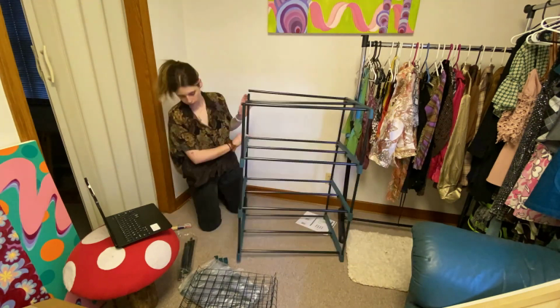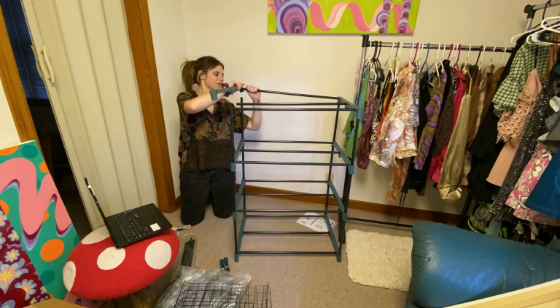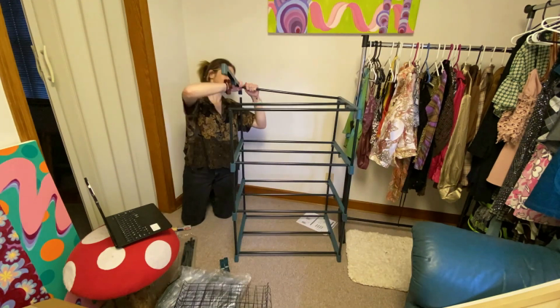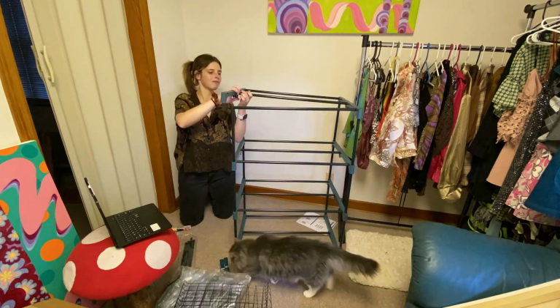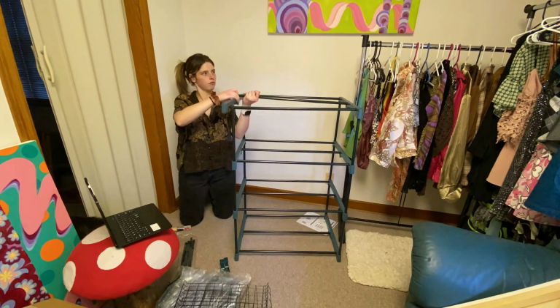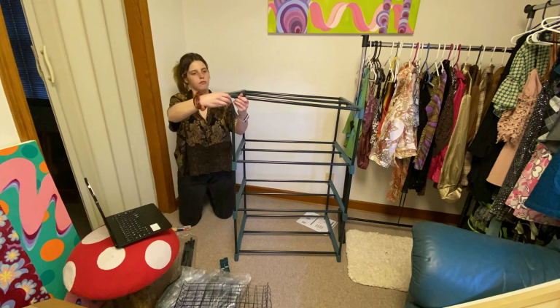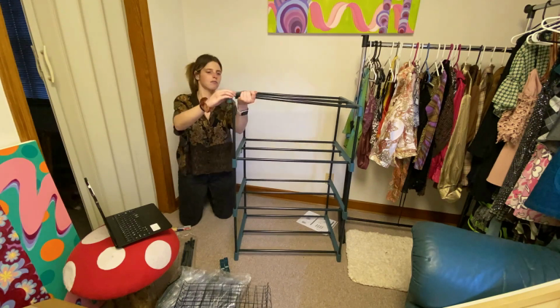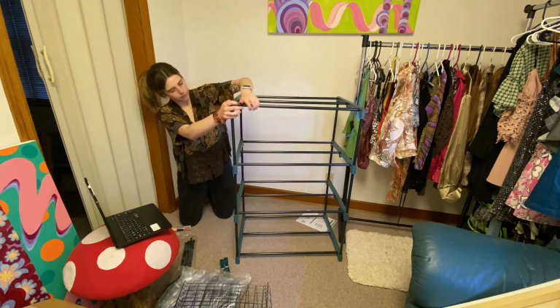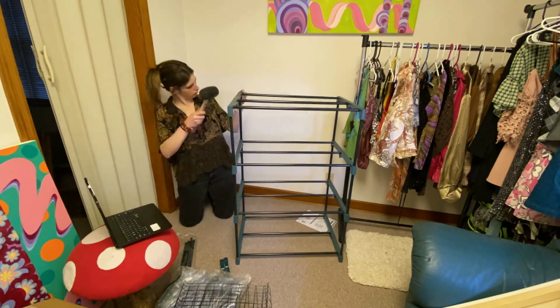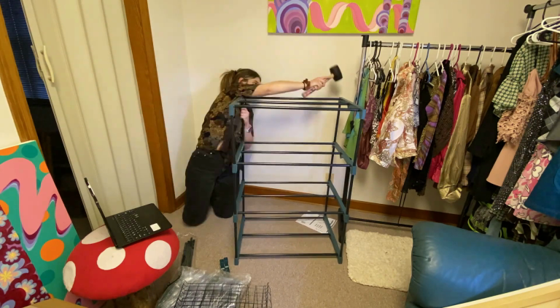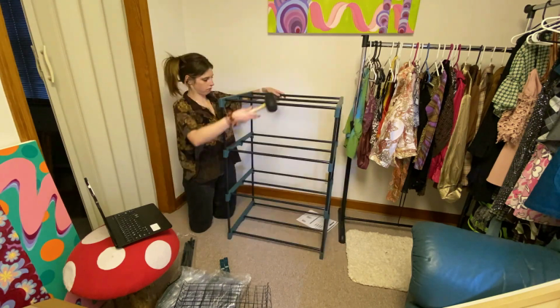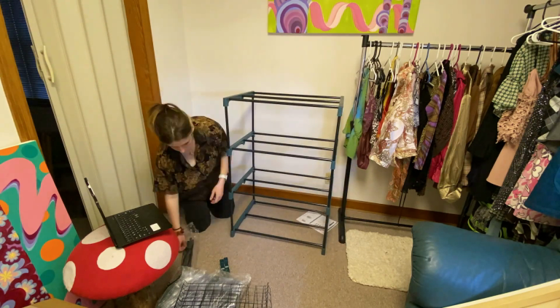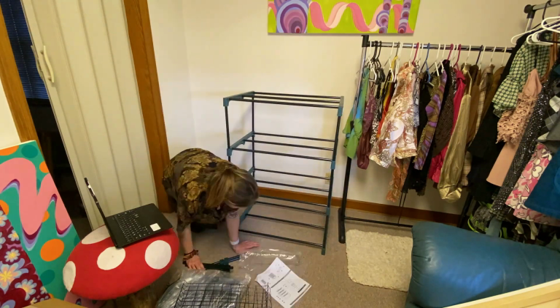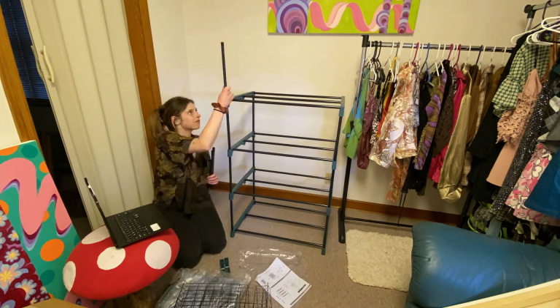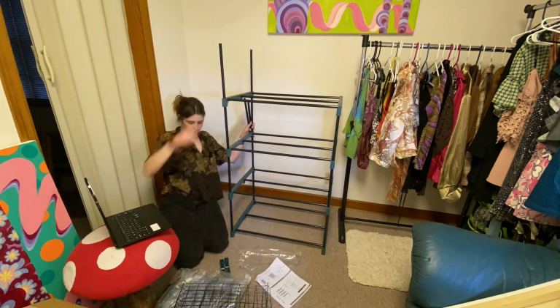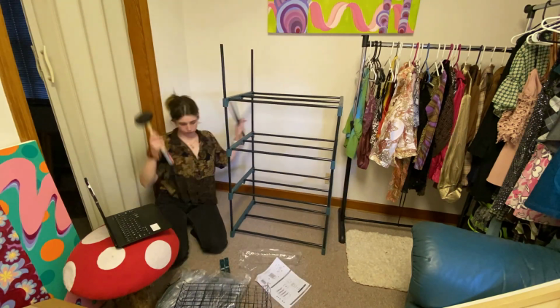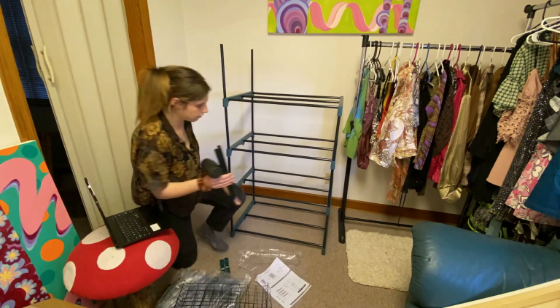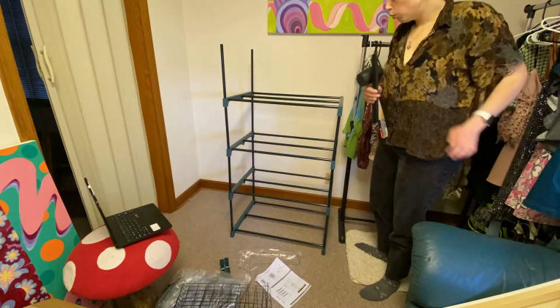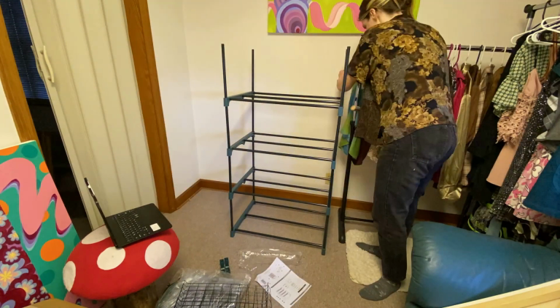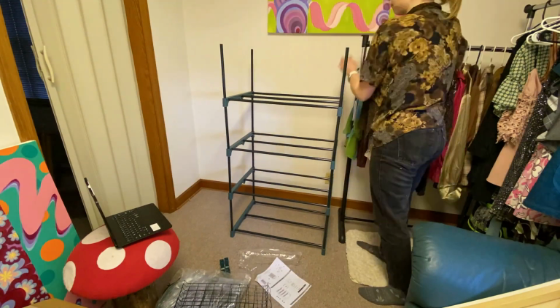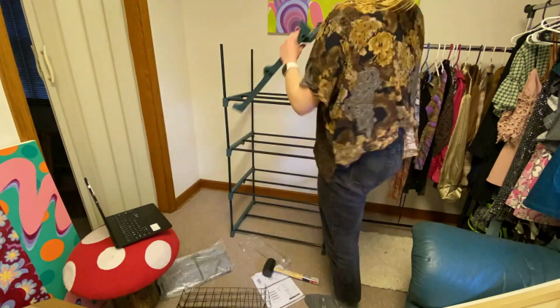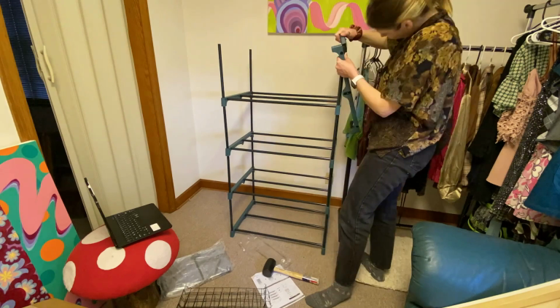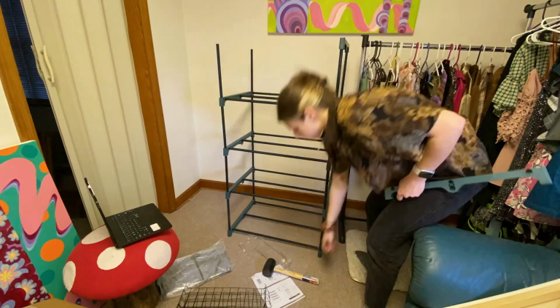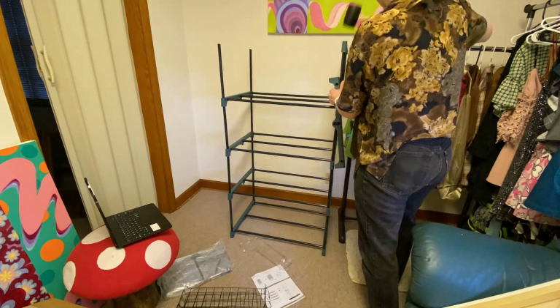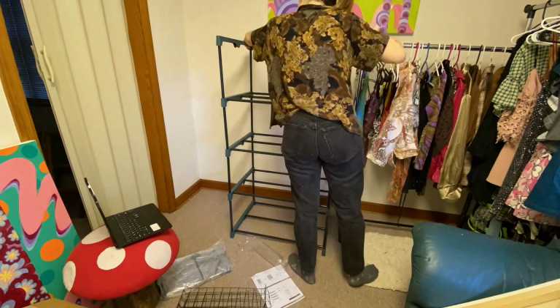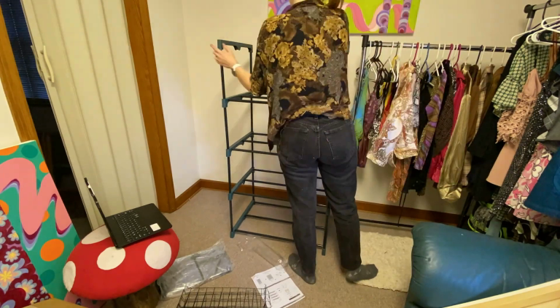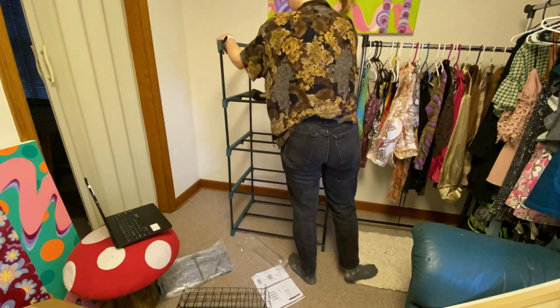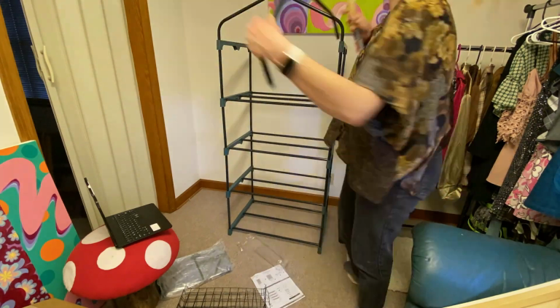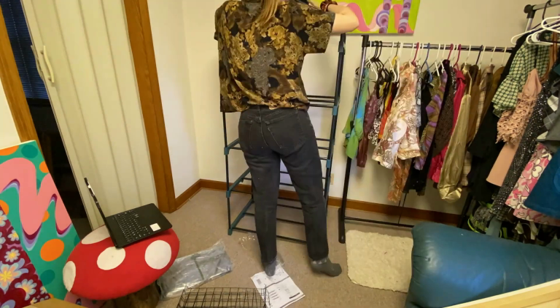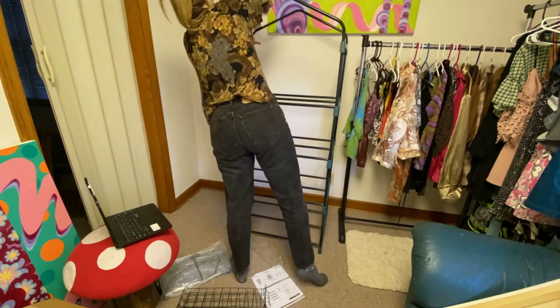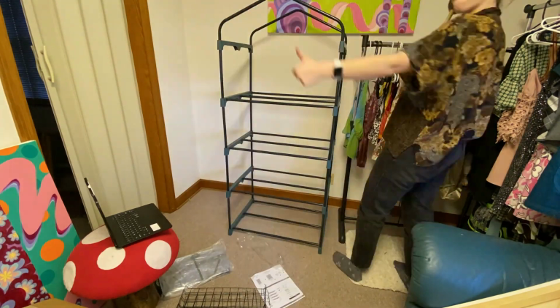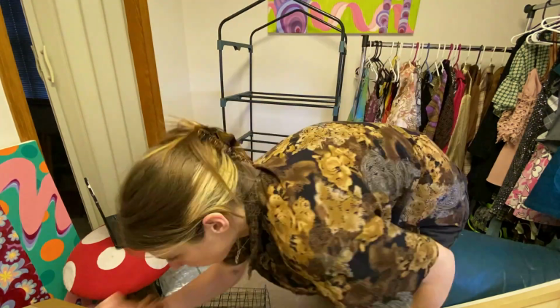Until you get to the top where it's just kind of like that curved piece, which is where you would put the fifth level if you purchase that with your EcoSphere, right at that top bracket.